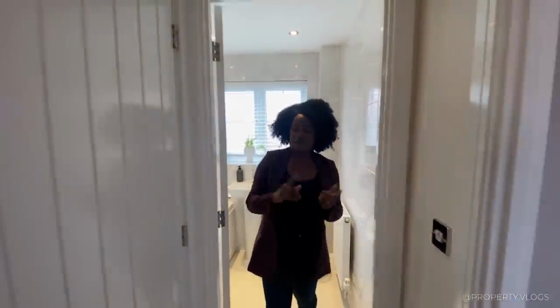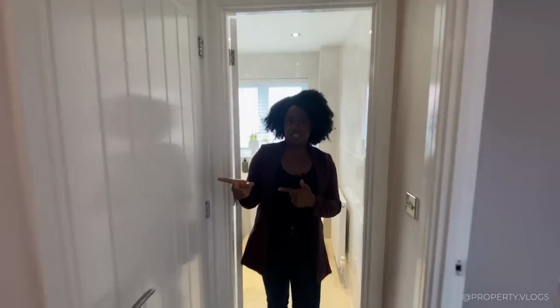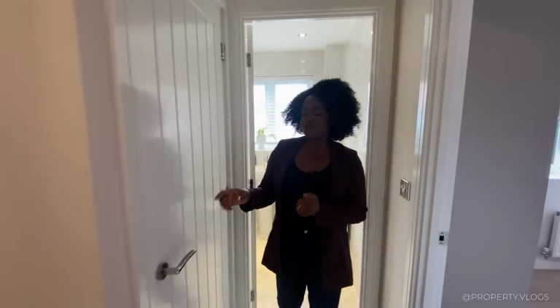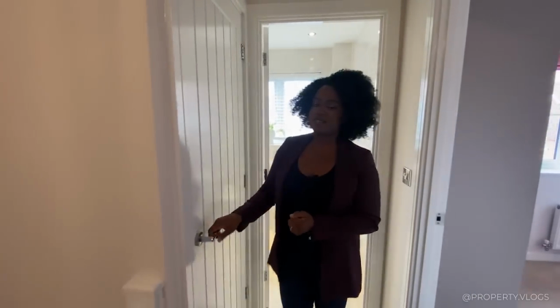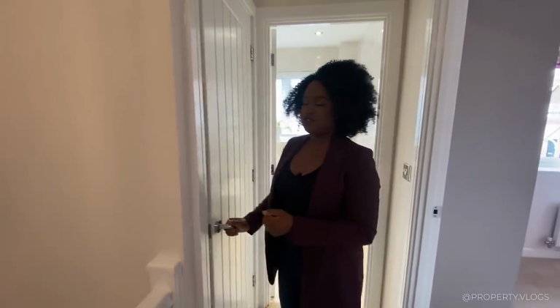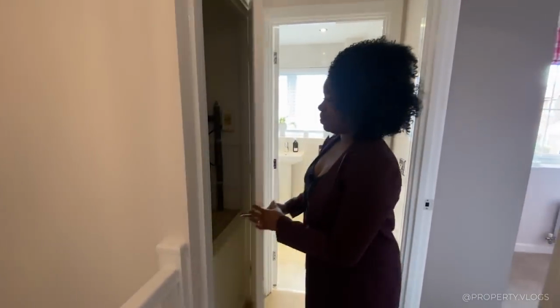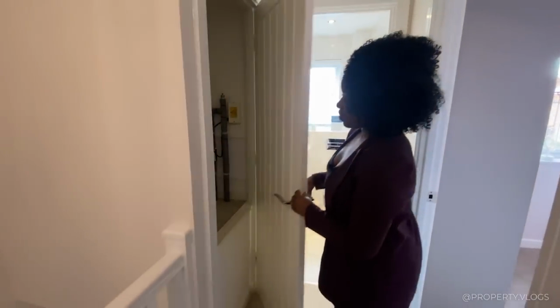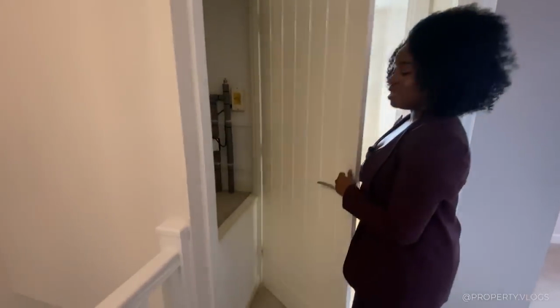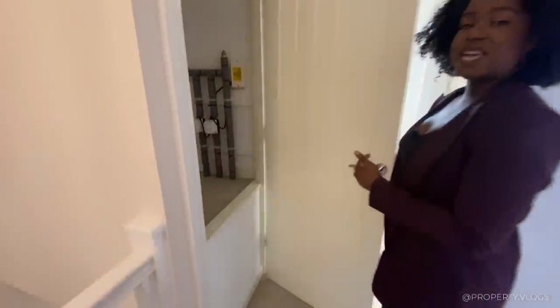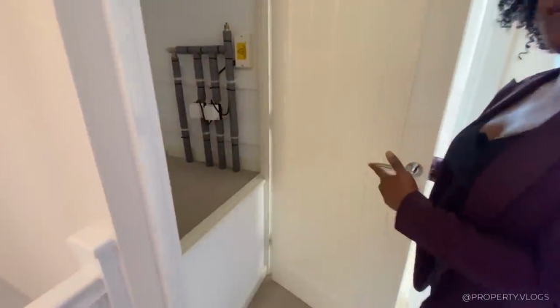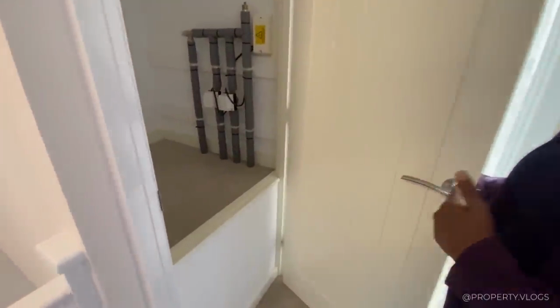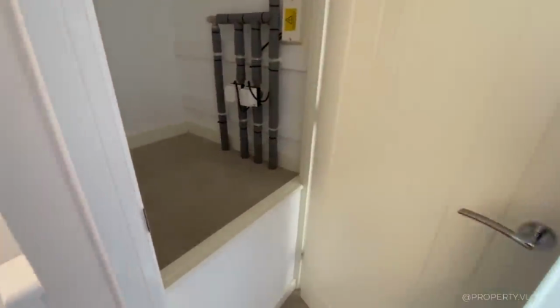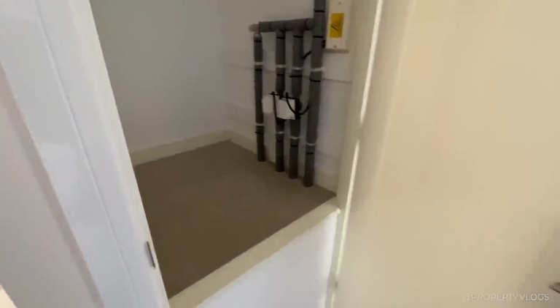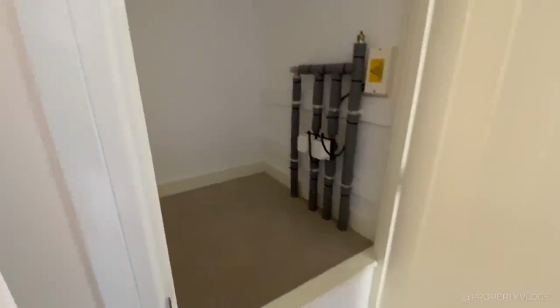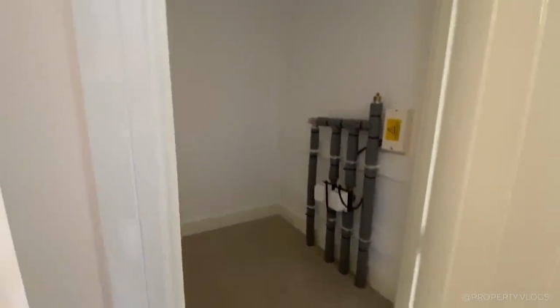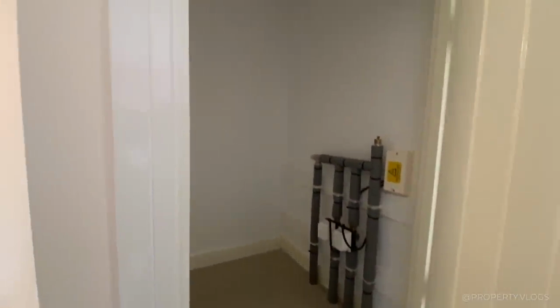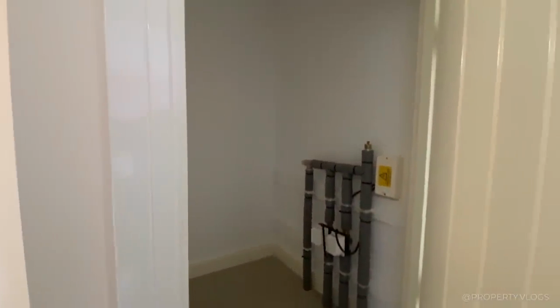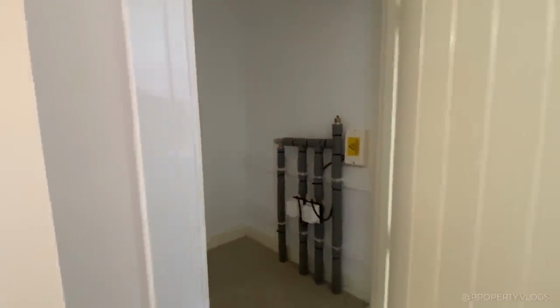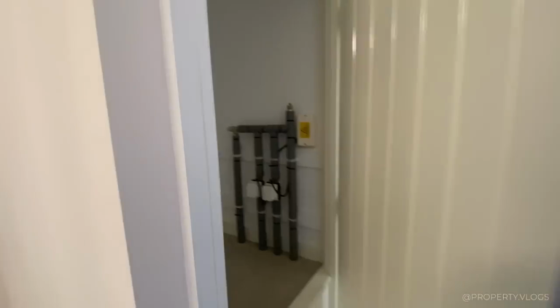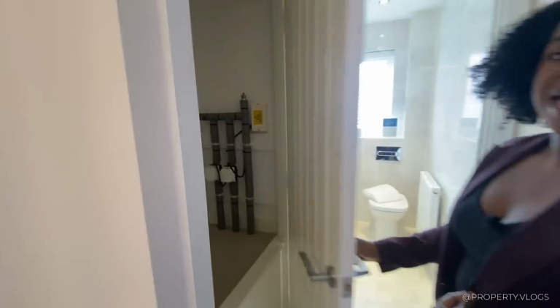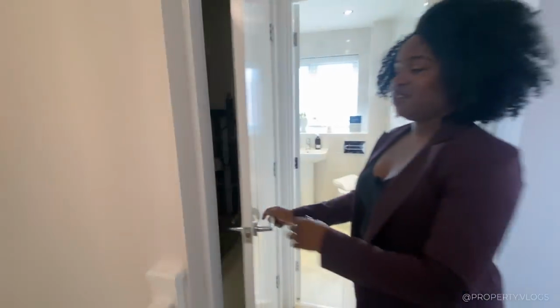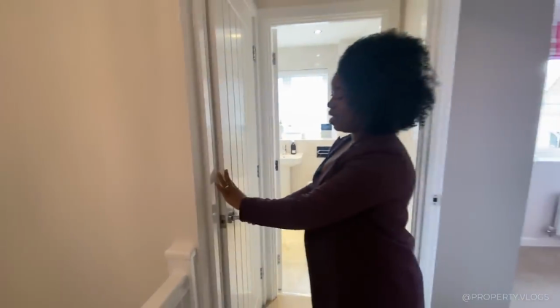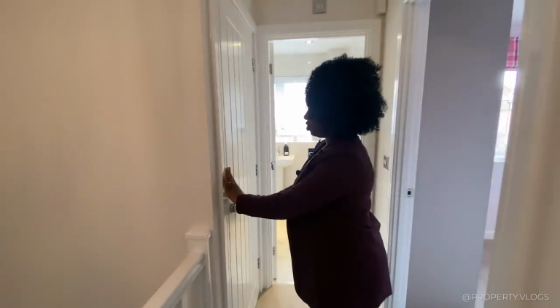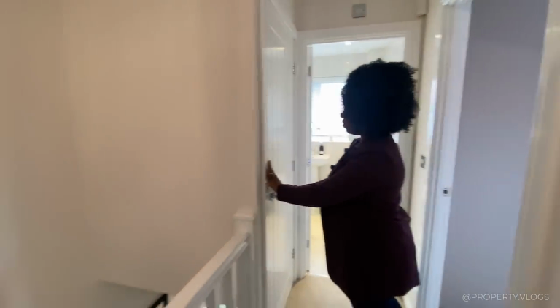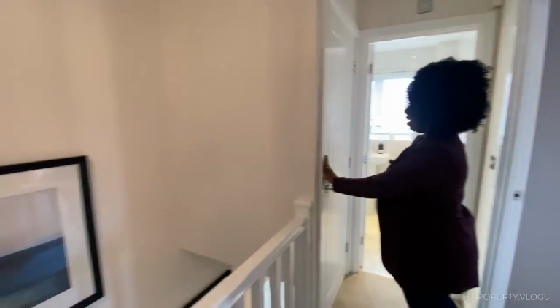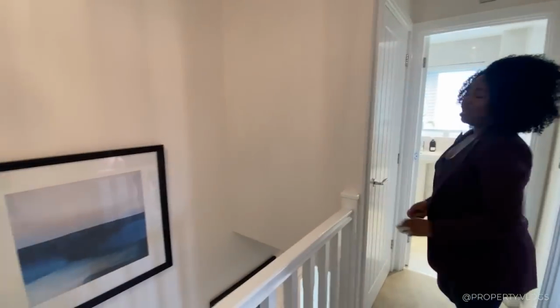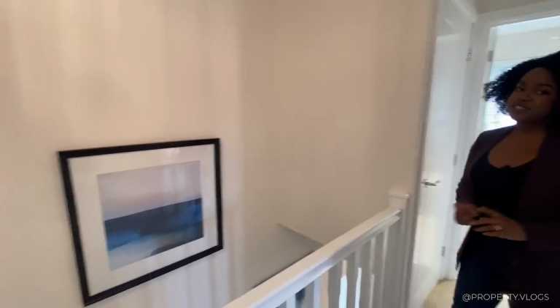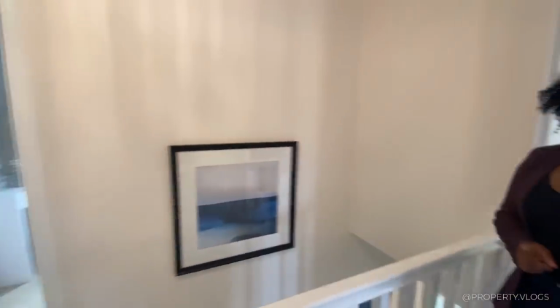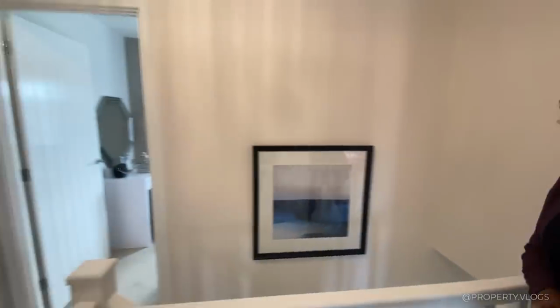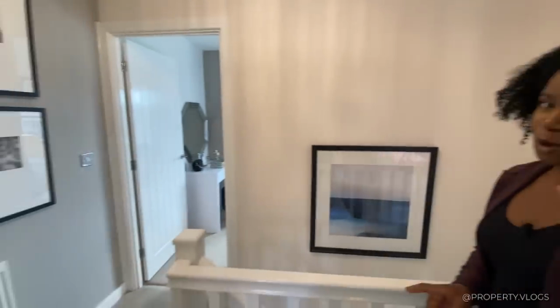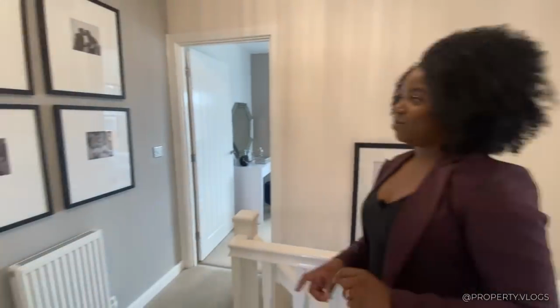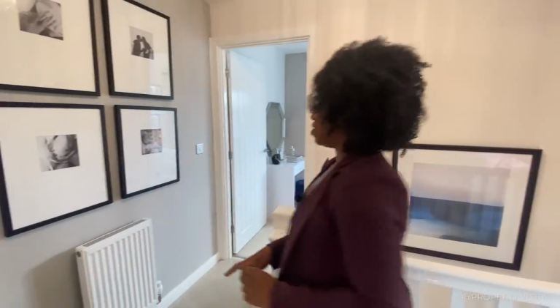There's an additional door here which I love — they've utilised the space above the stairs for storage. Every little helps, as you know. And just in case you thought that was it, there's one more room.